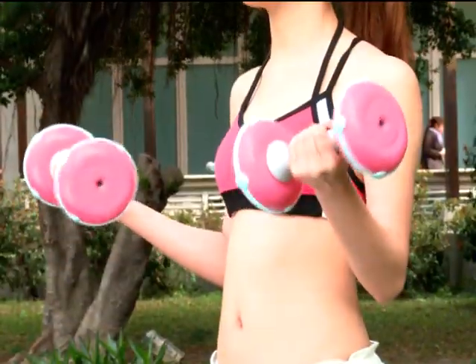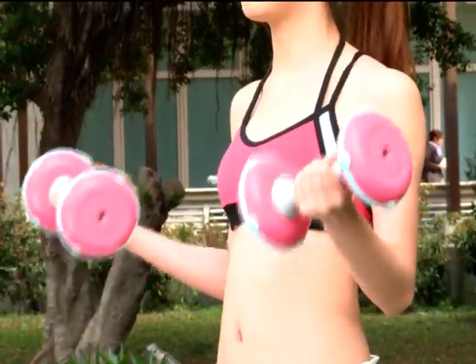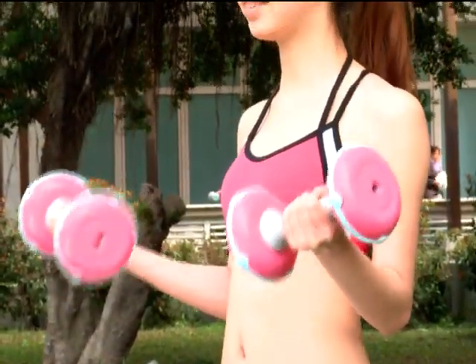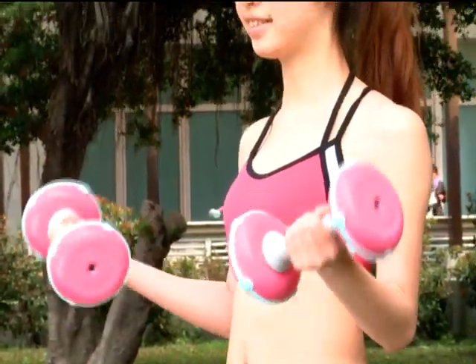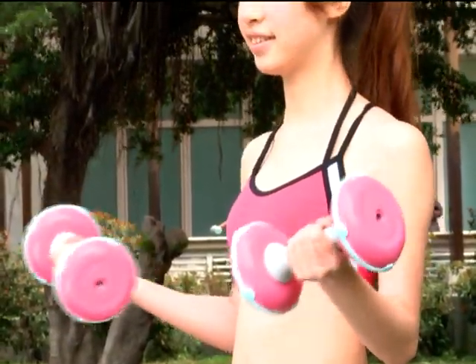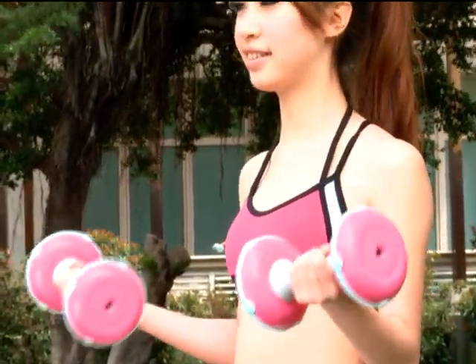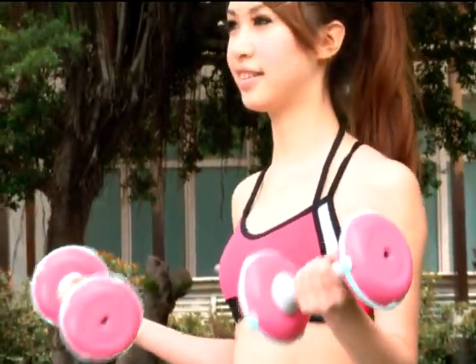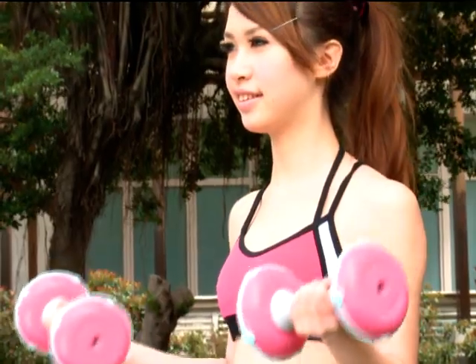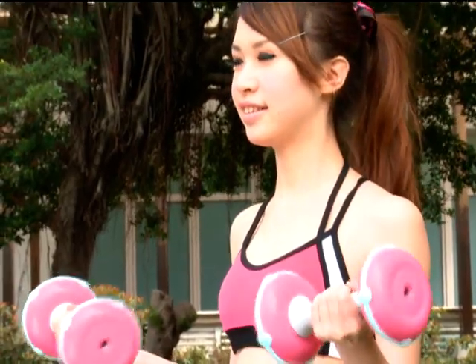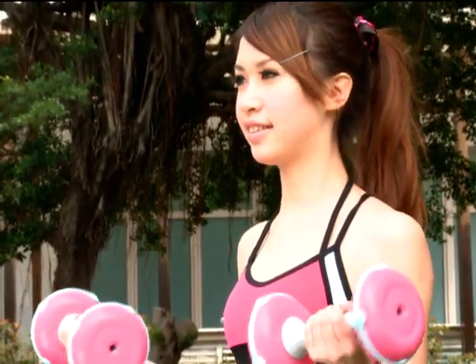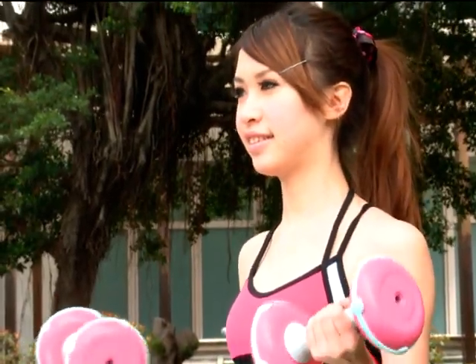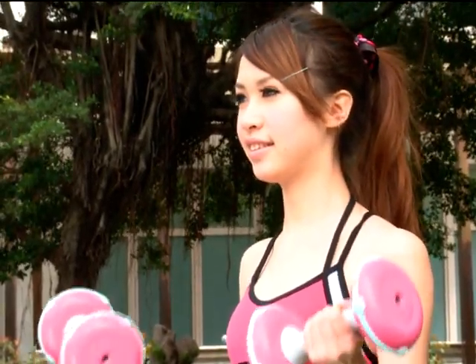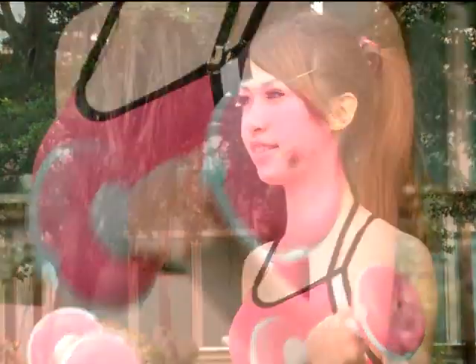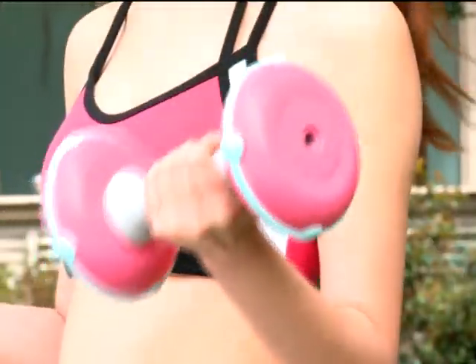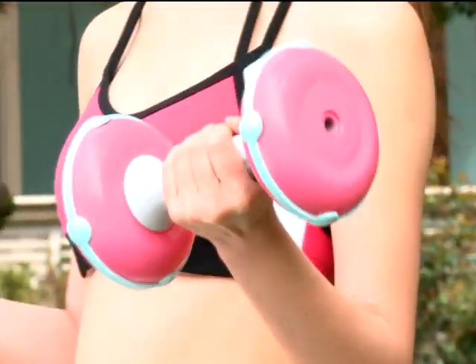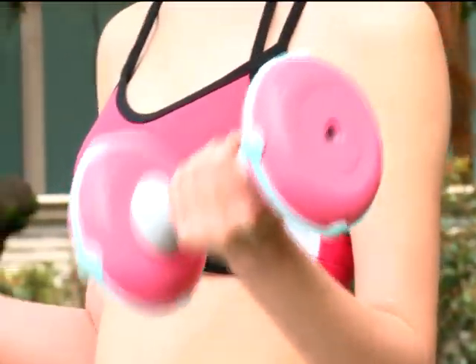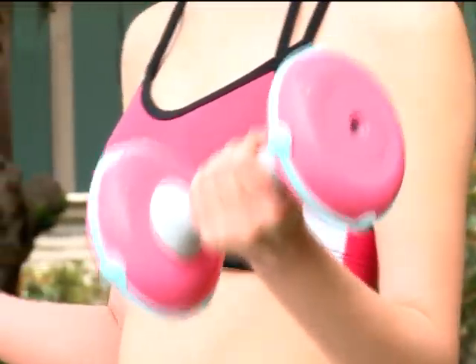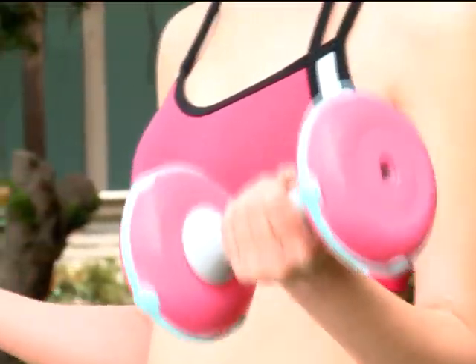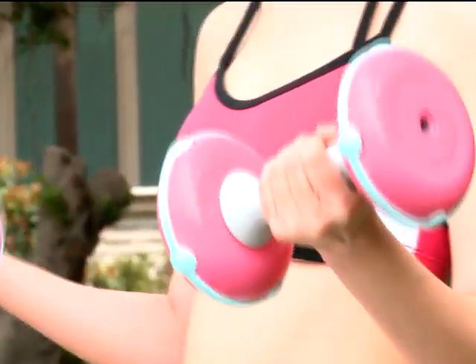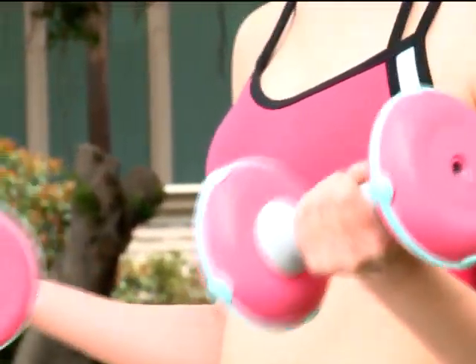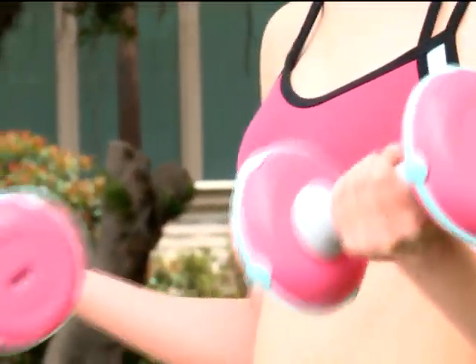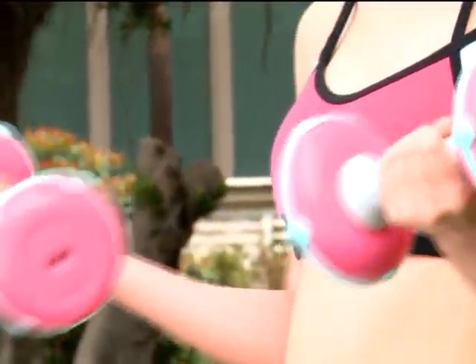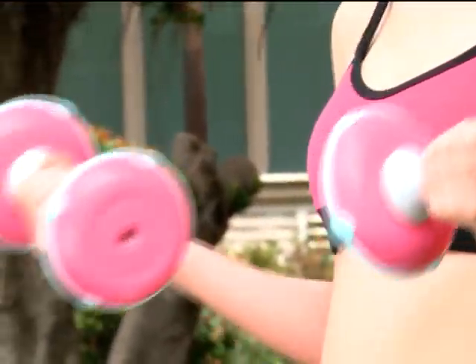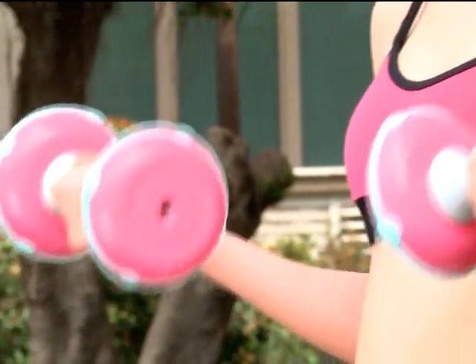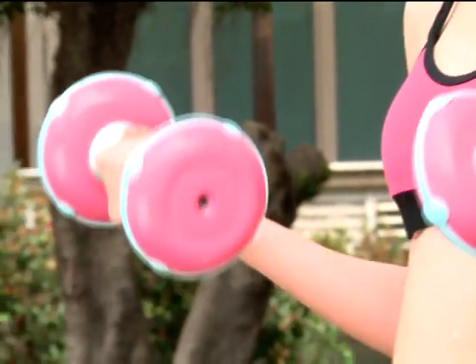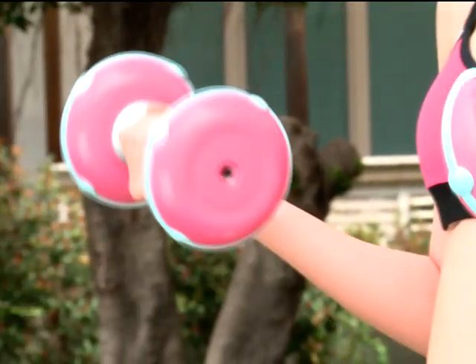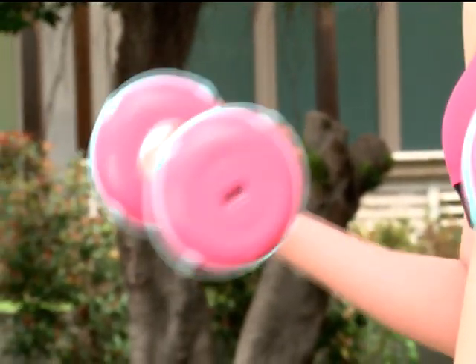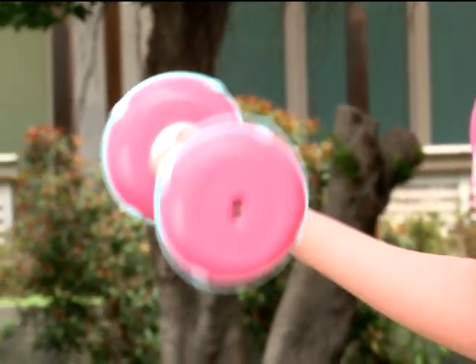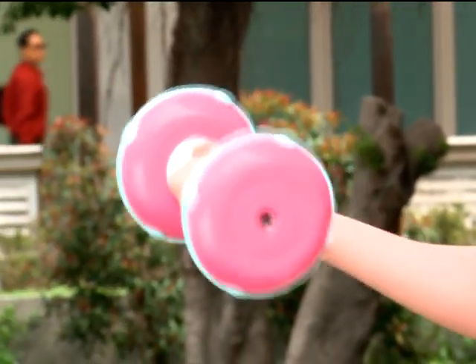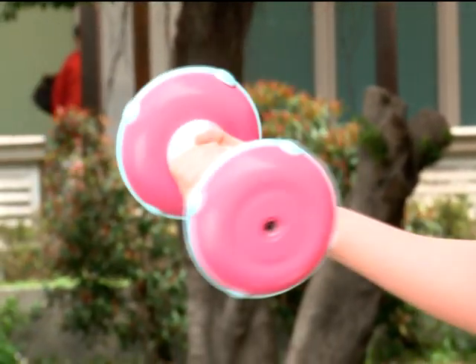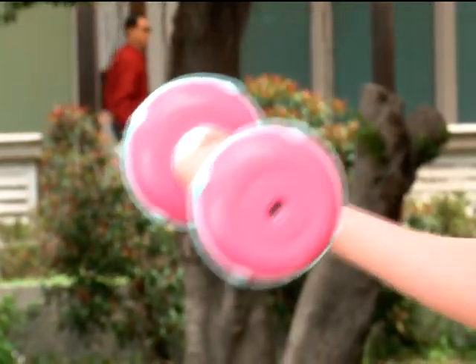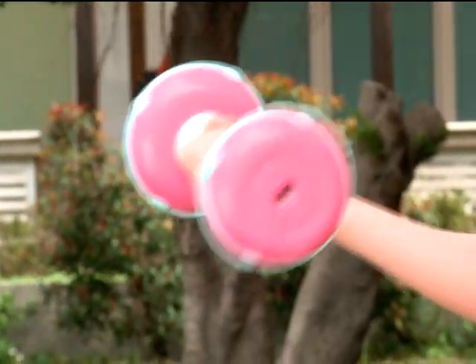The auxiliary force that is transmitted by the dumbbells provides a full-body workout and achieves a muscle-sculpting effect, while the force interaction of the dumbbells makes your exercise routine more enjoyable.